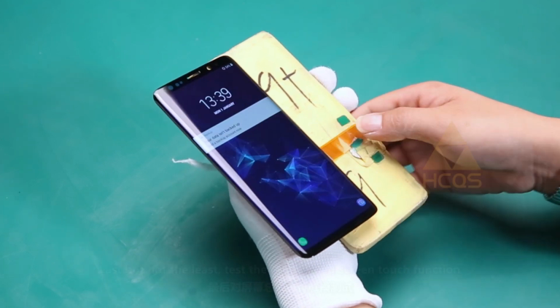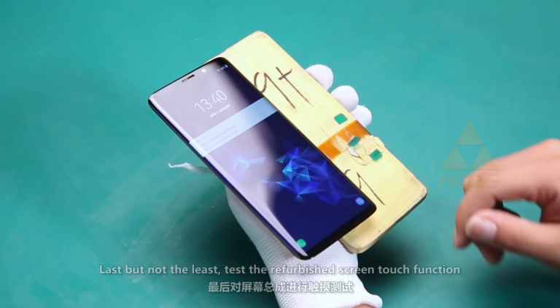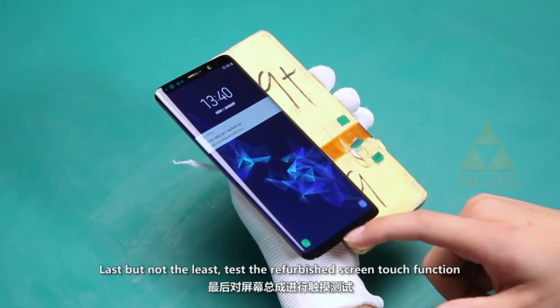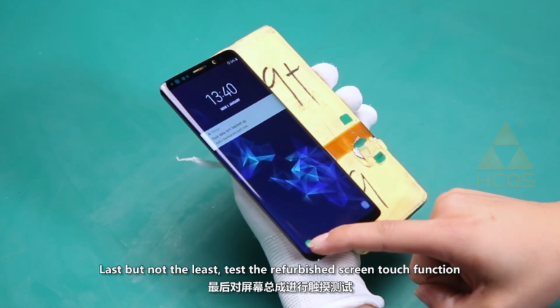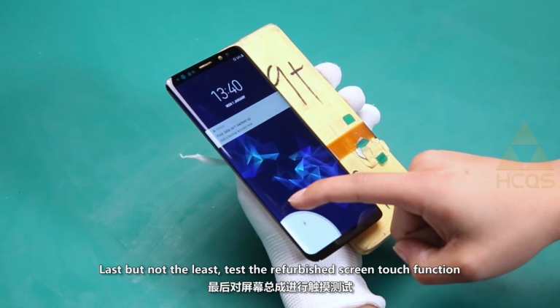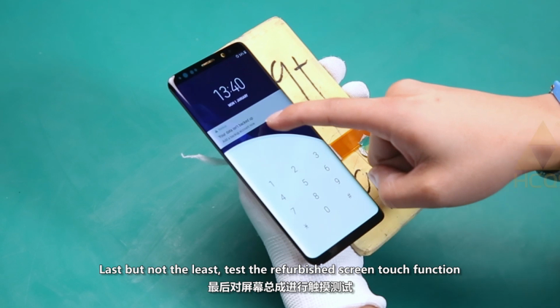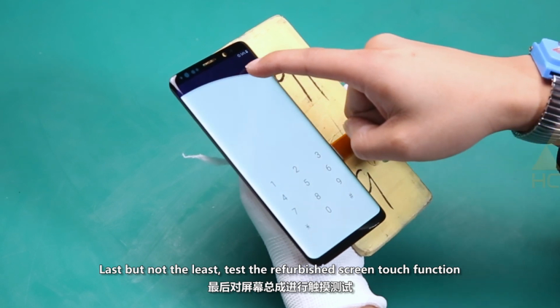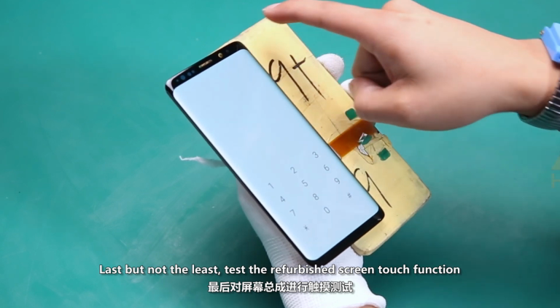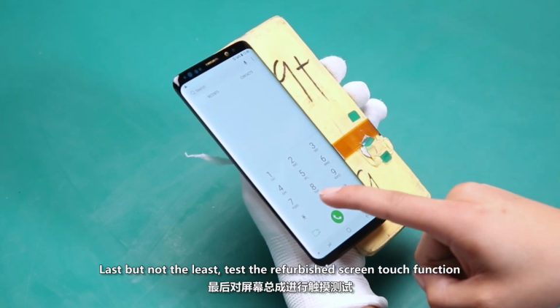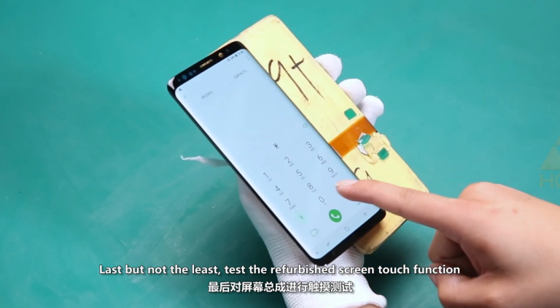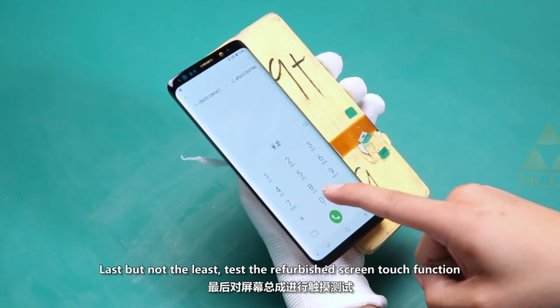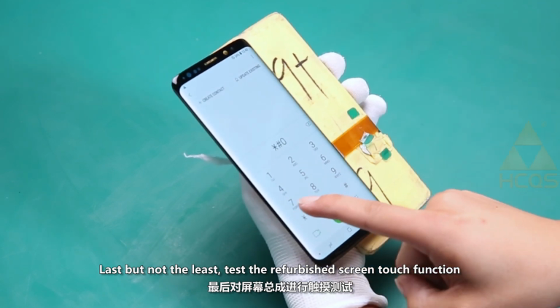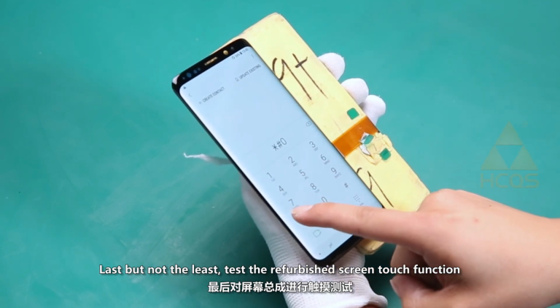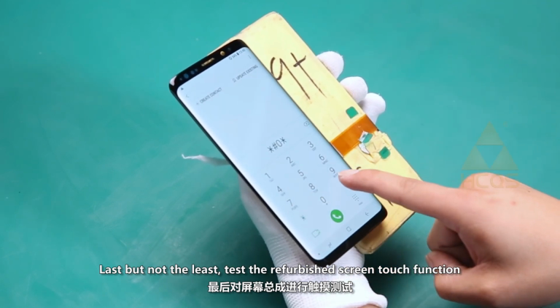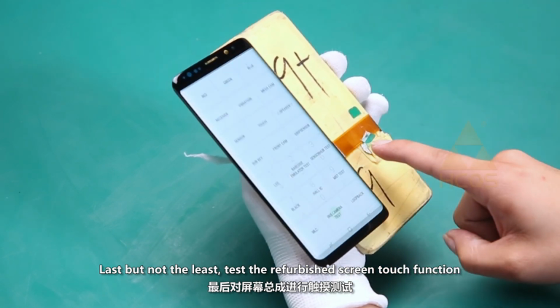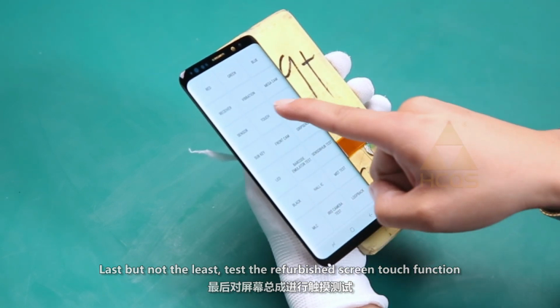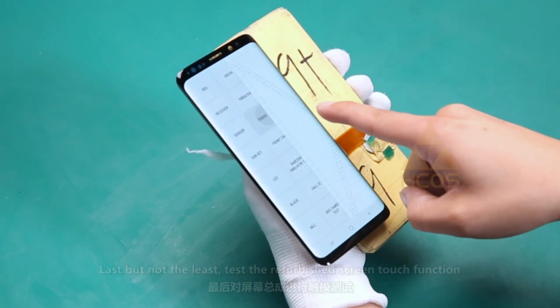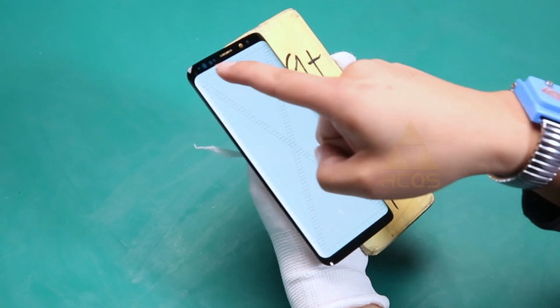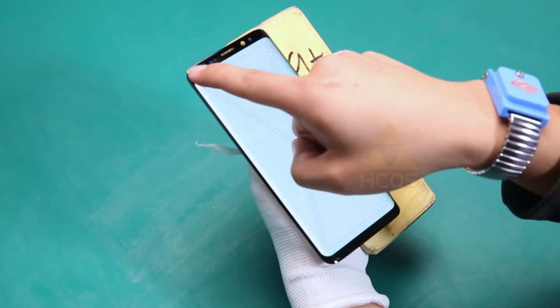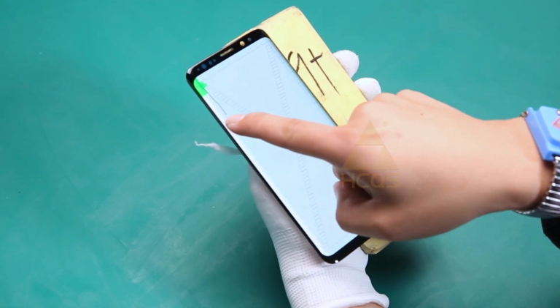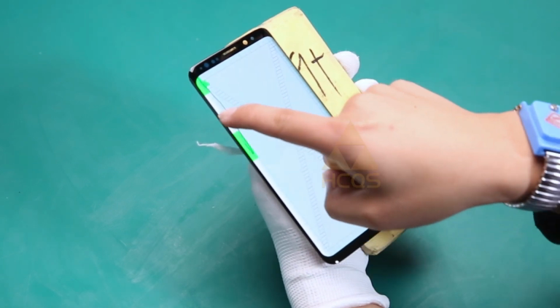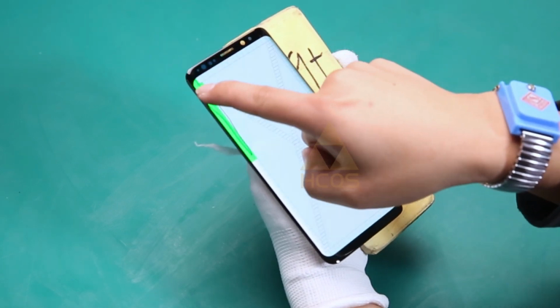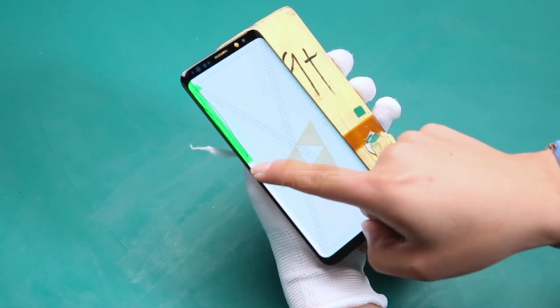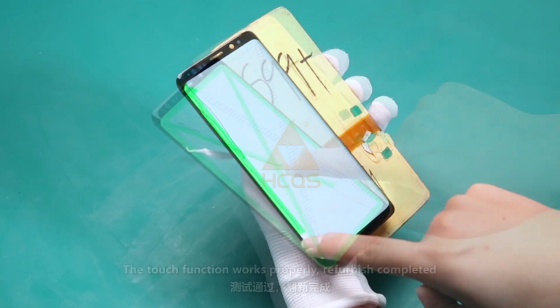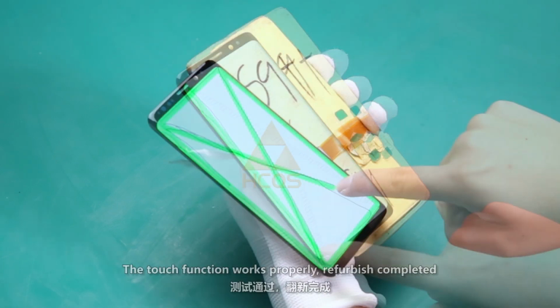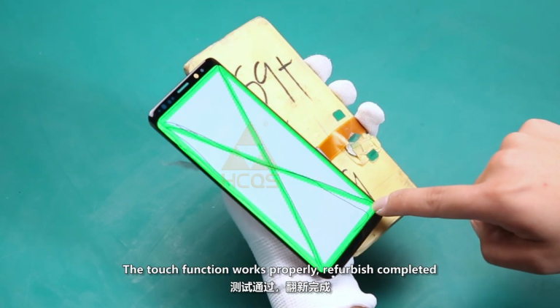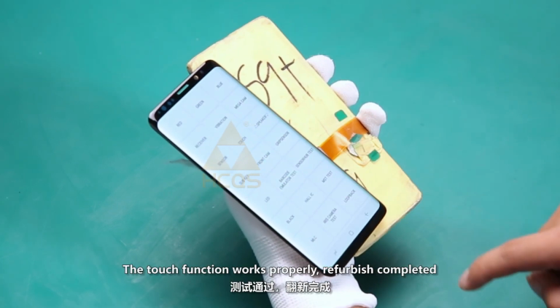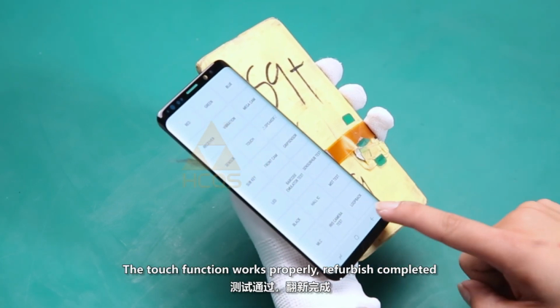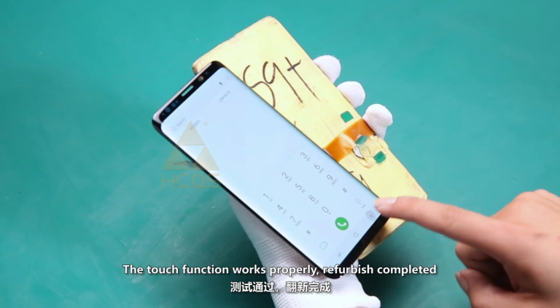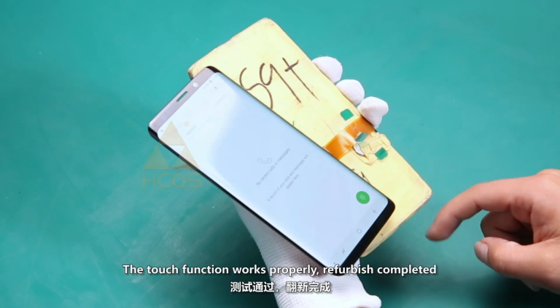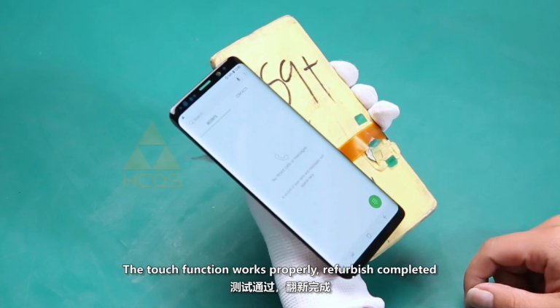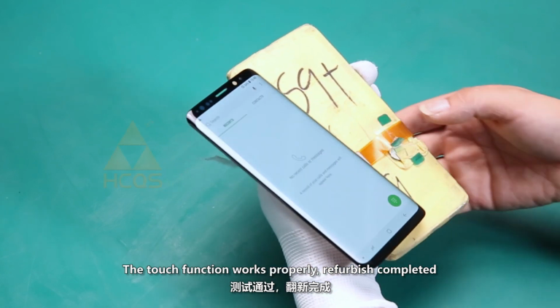Last but not least, test the refurbished screen touch function. The touch function works properly. Refurbishment completed.